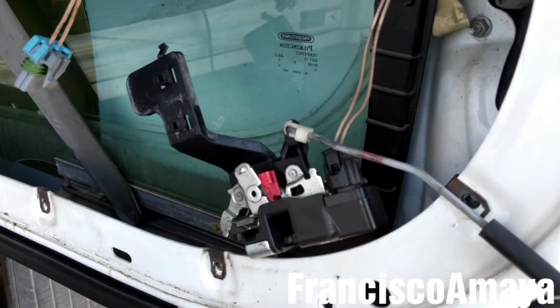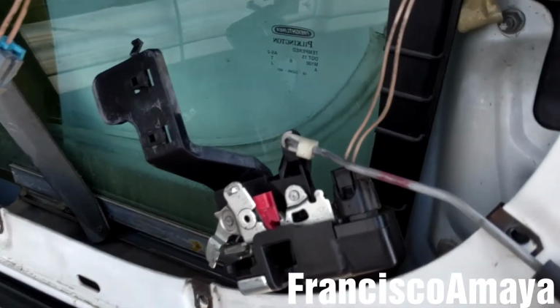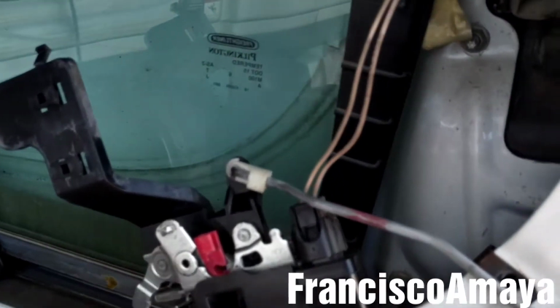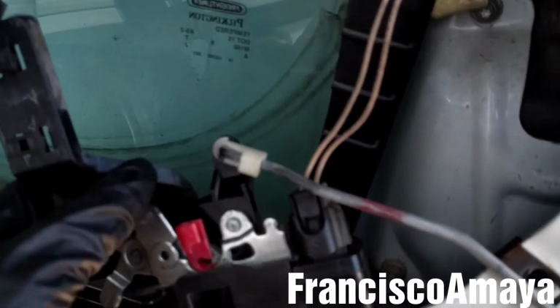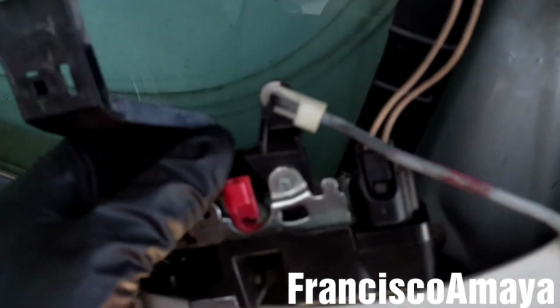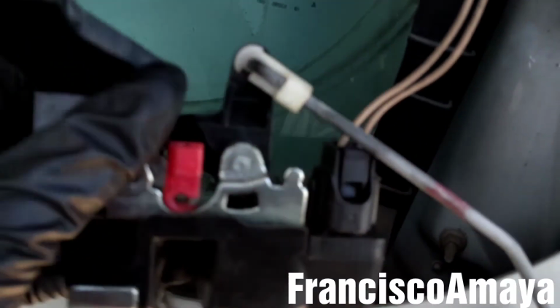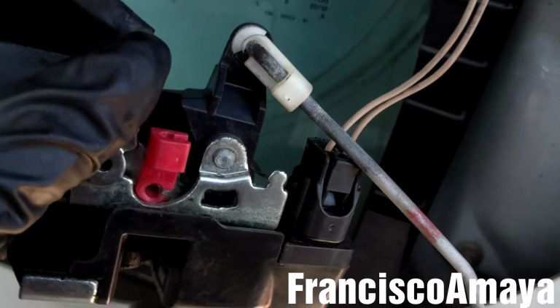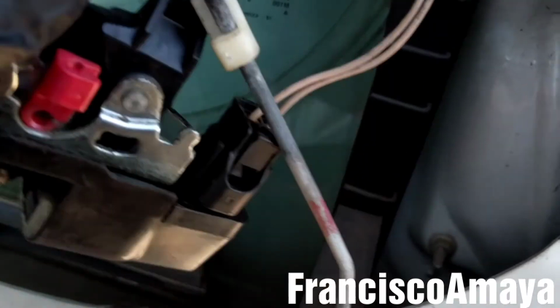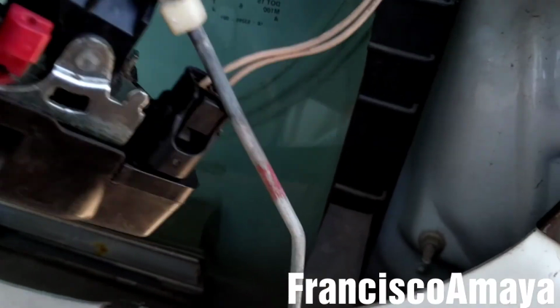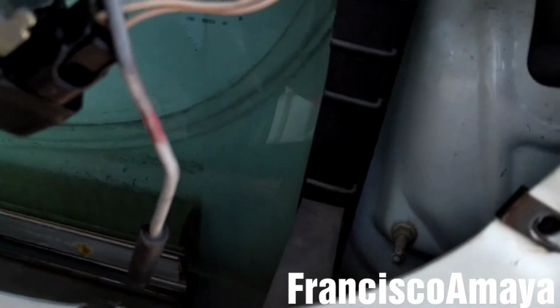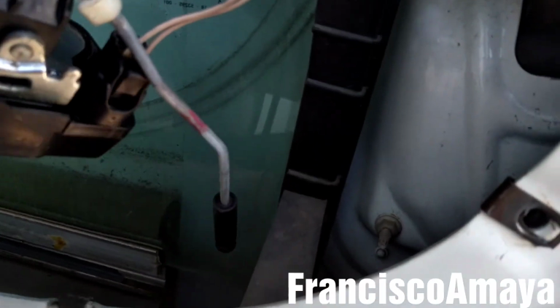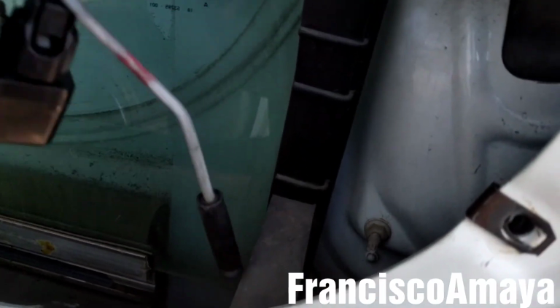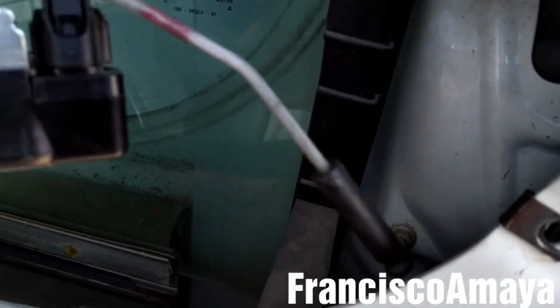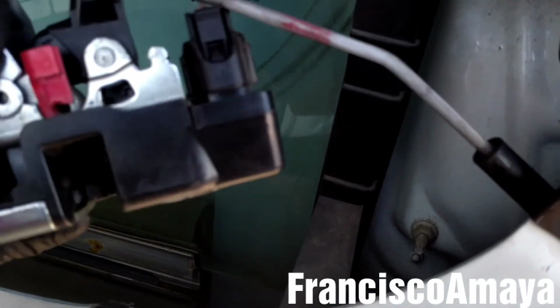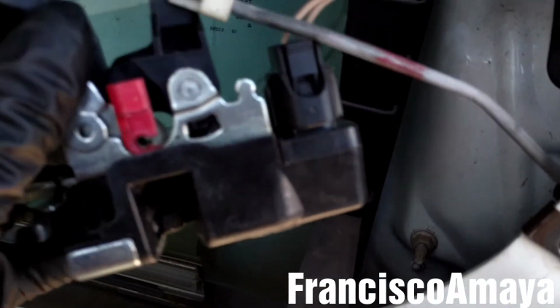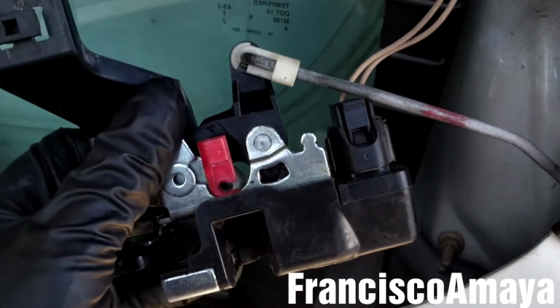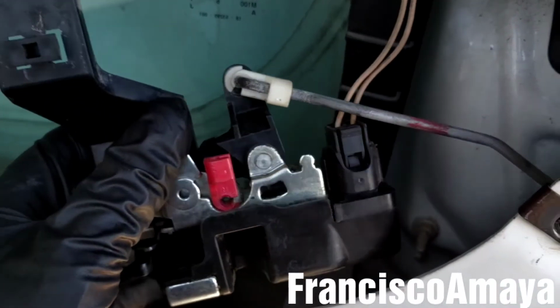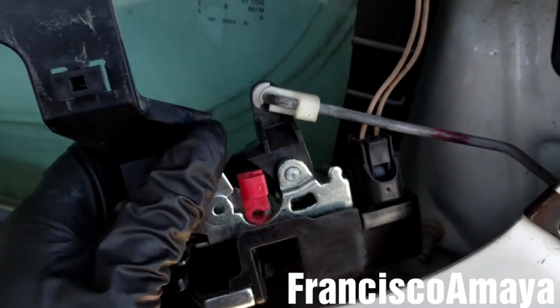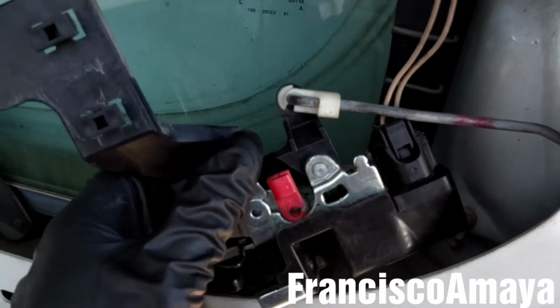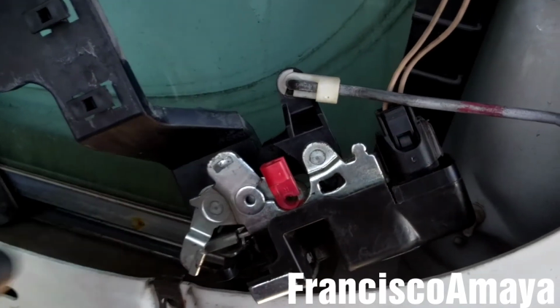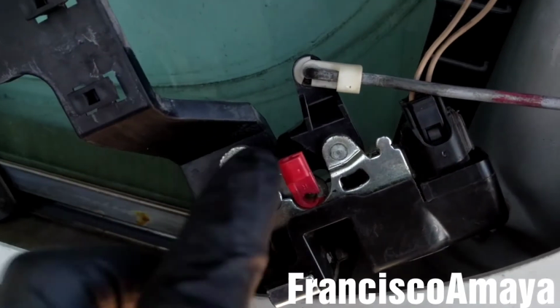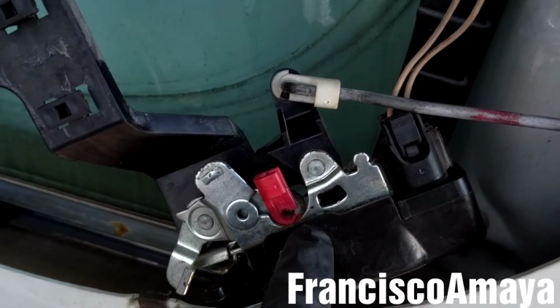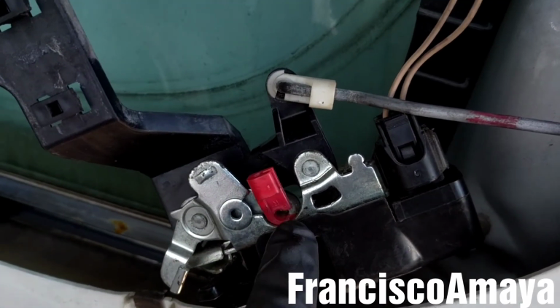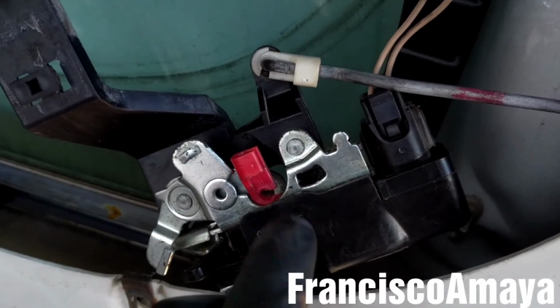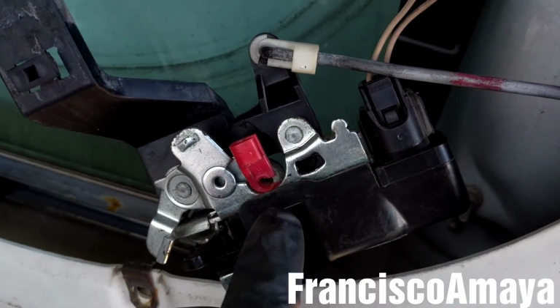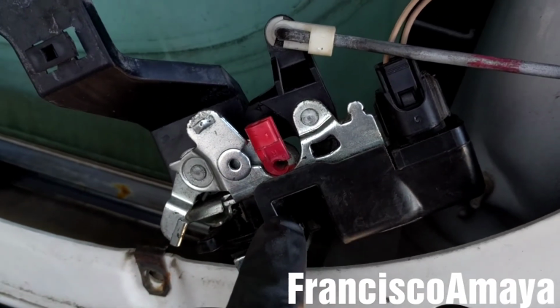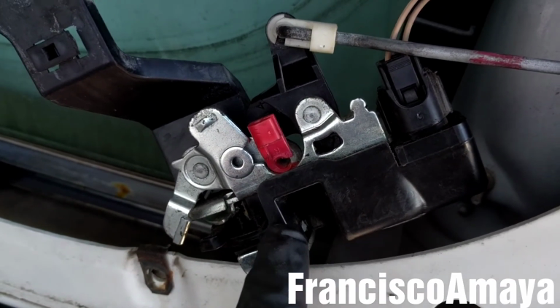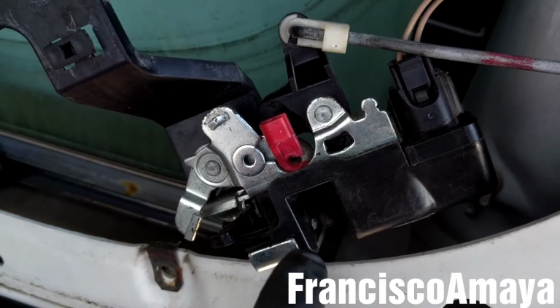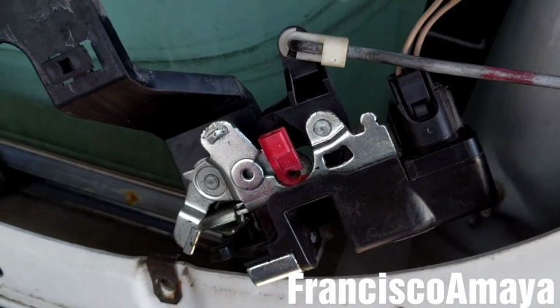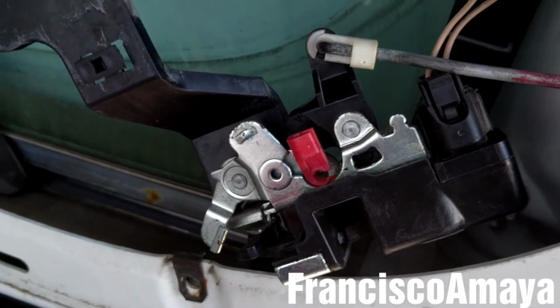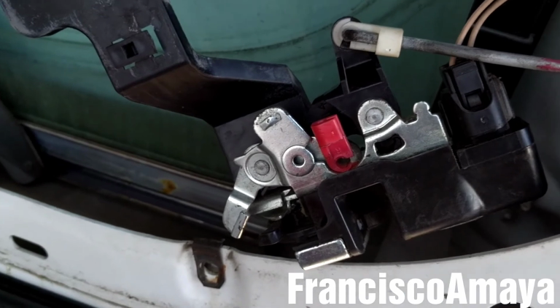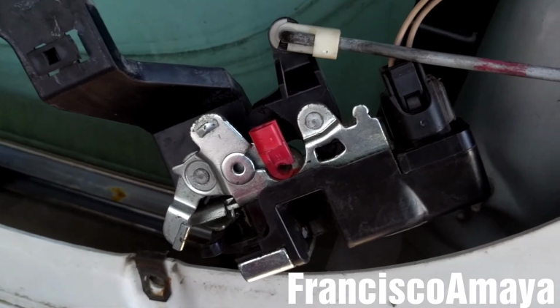I just wanted to show you that if you have a Freightliner Cascadia and it is not locking from inside or outside, that means the lock is damaged and you have to replace it to fix that problem.